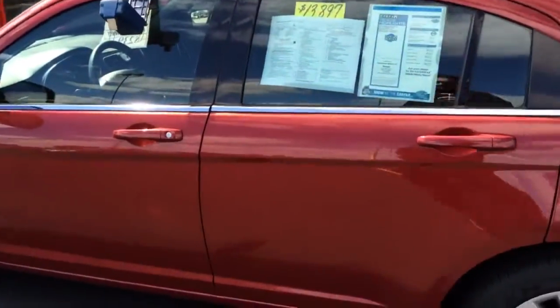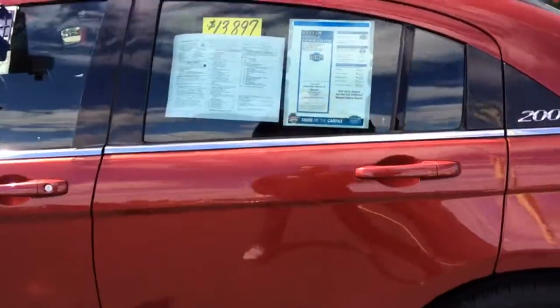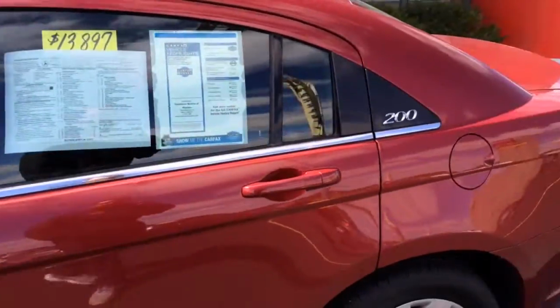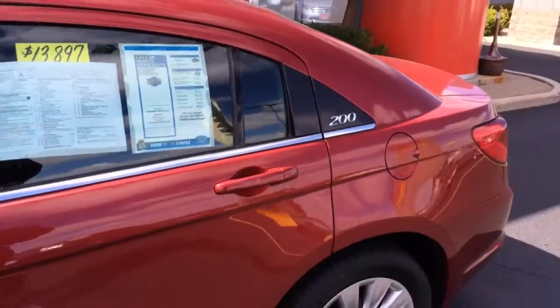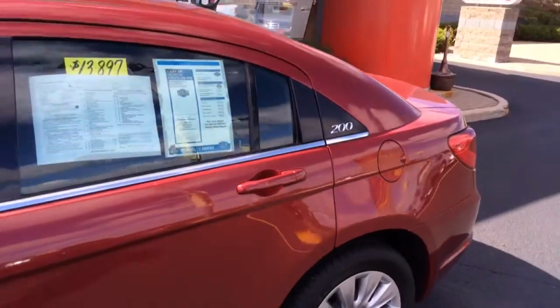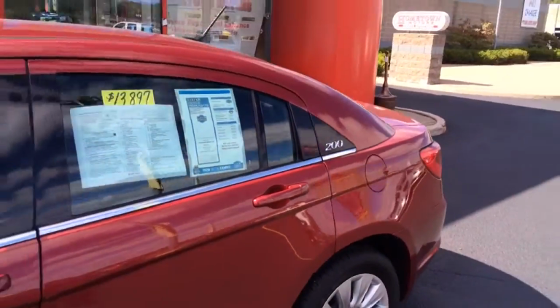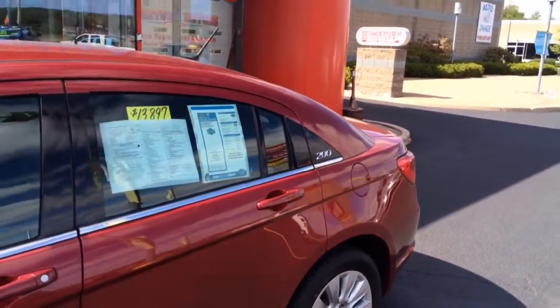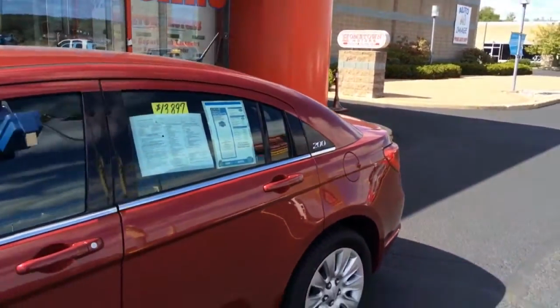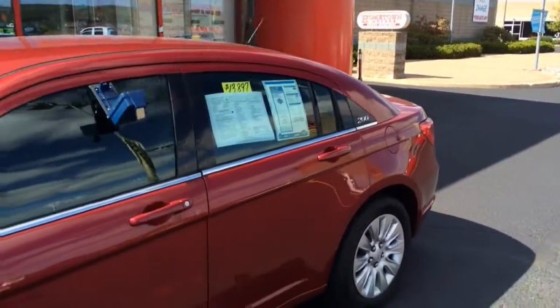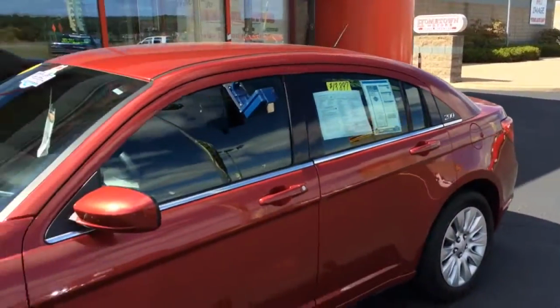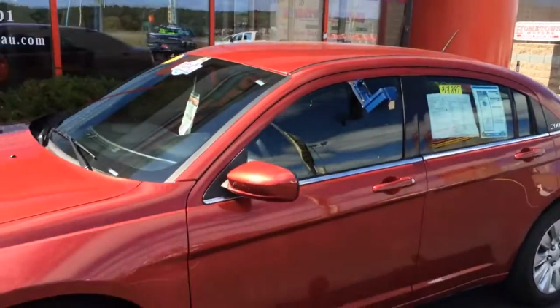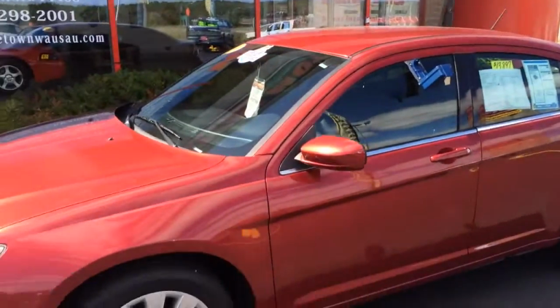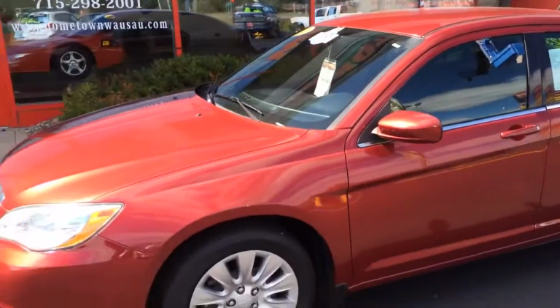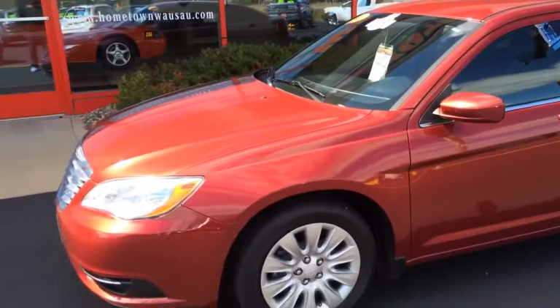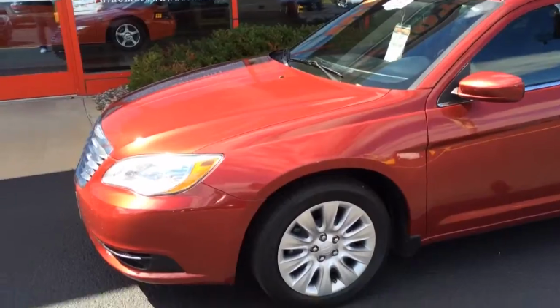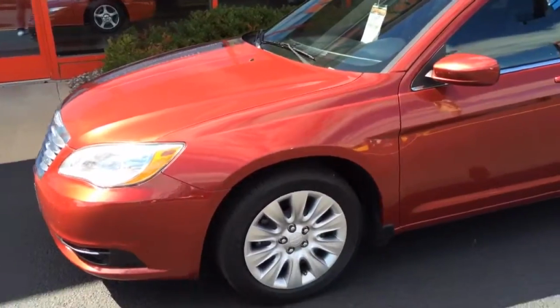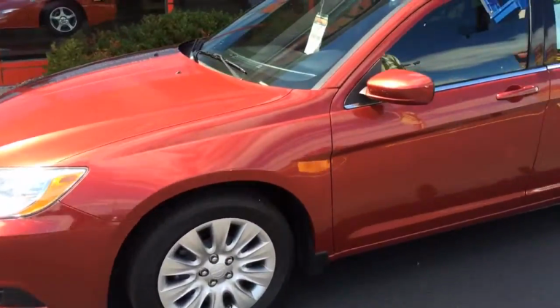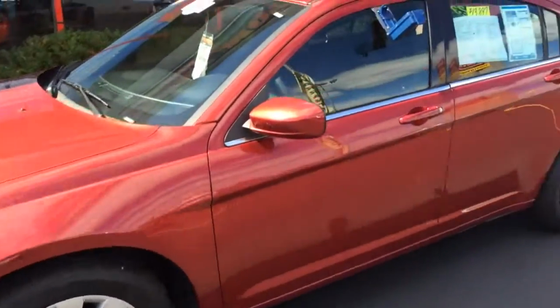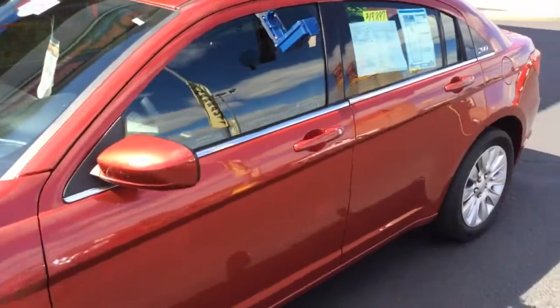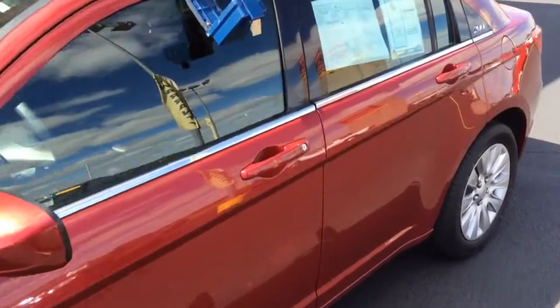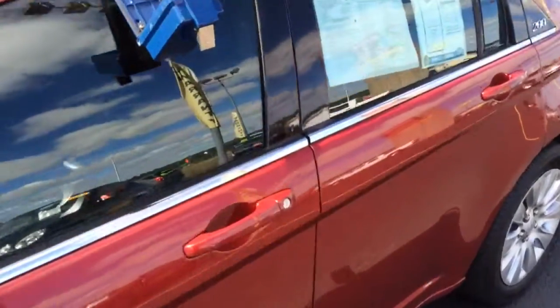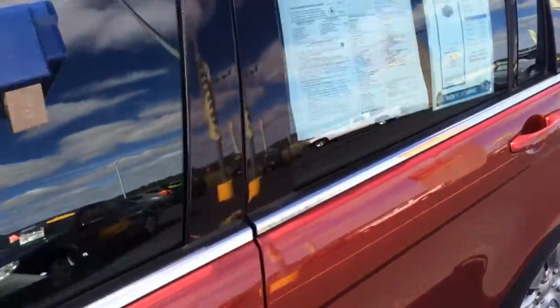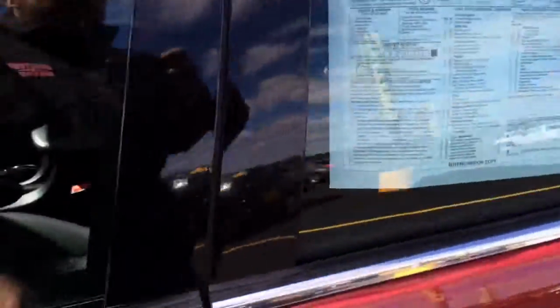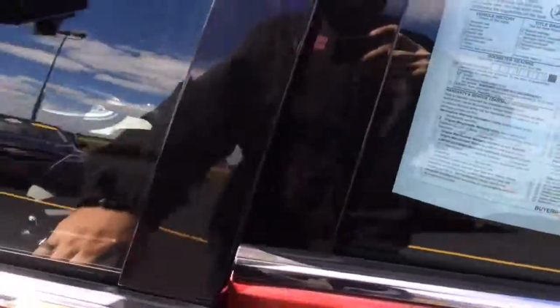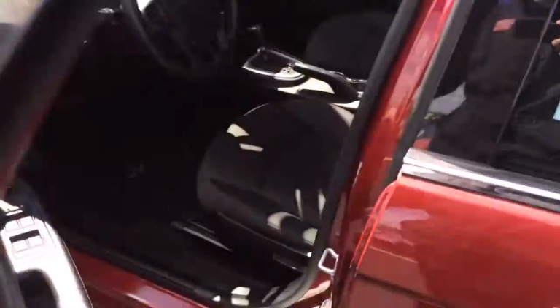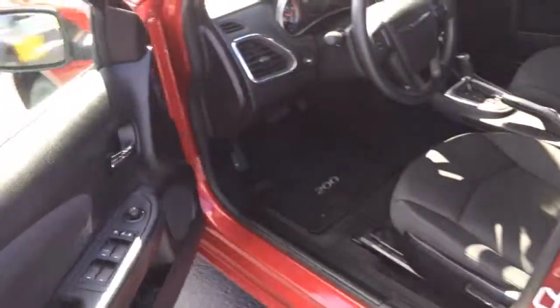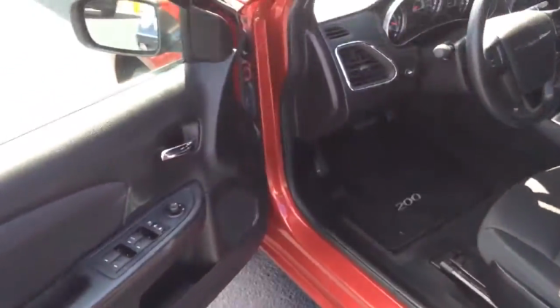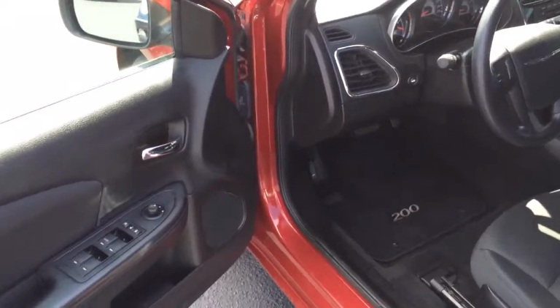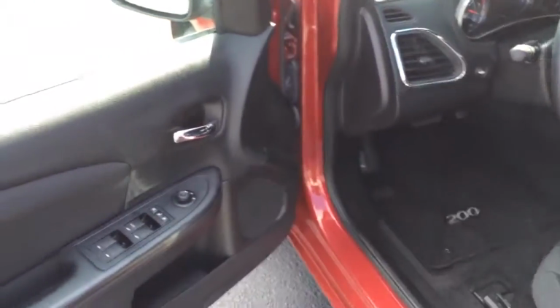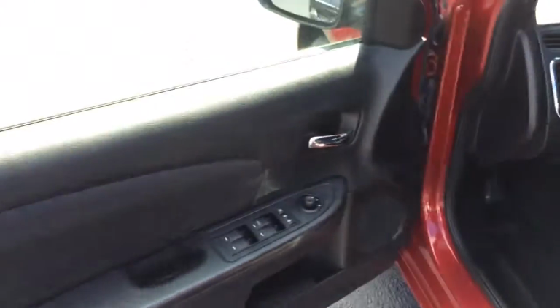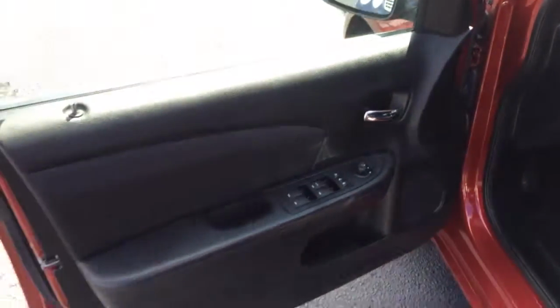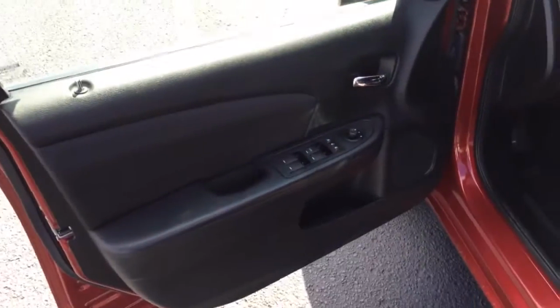28,000 miles. LX model, 4 cylinder, automatic transmission. Factory bumper to bumper warranty as well as factory powertrain warranty.